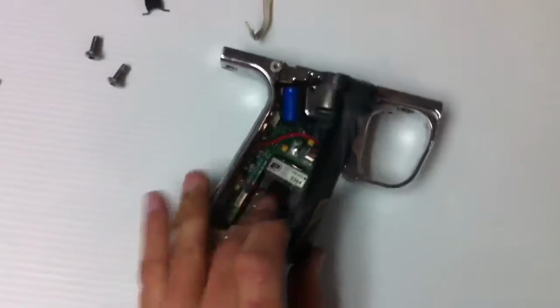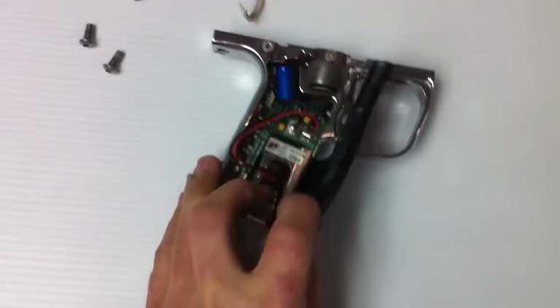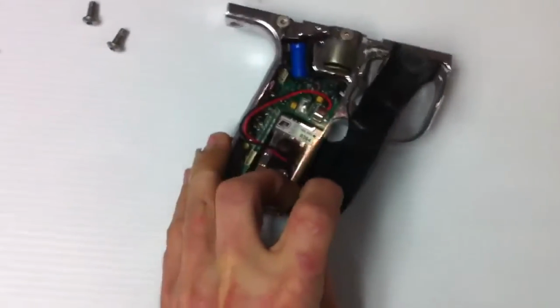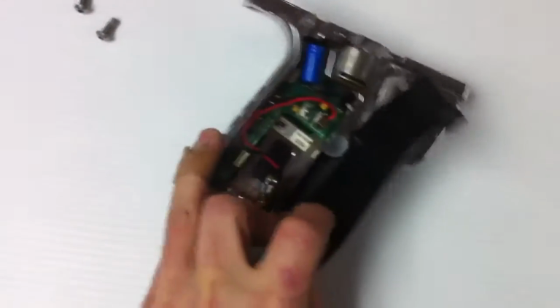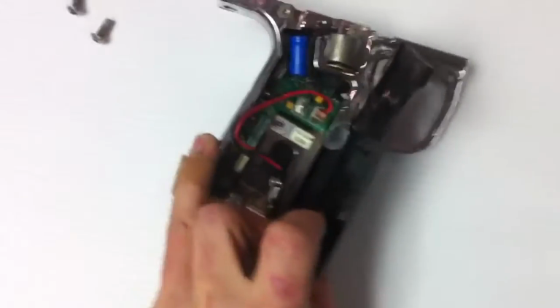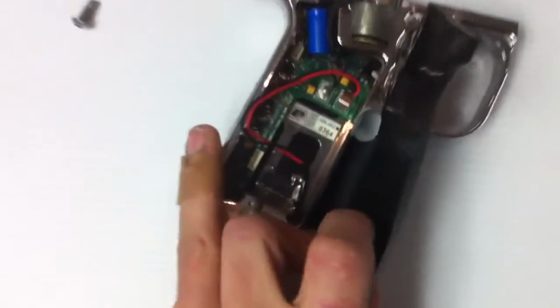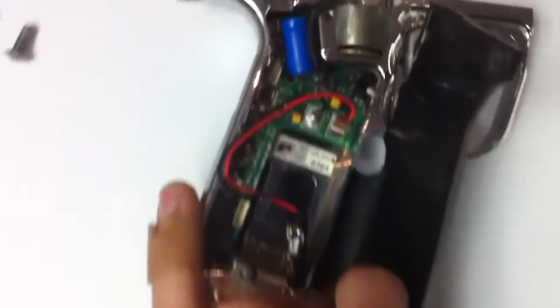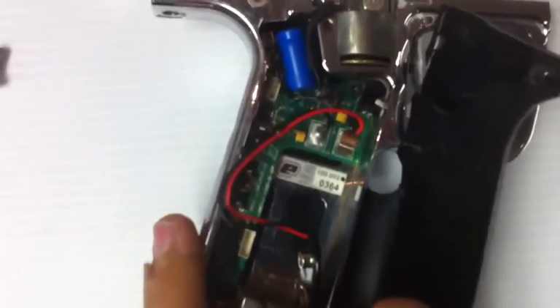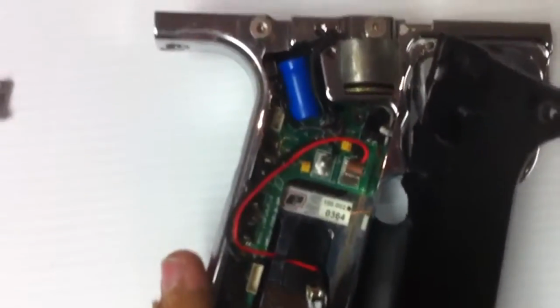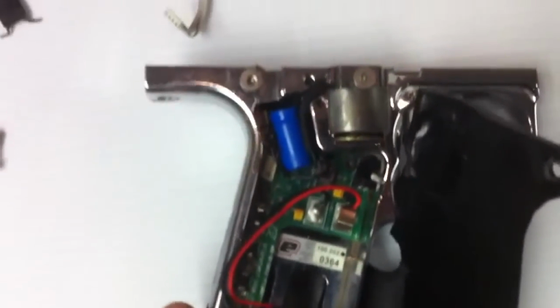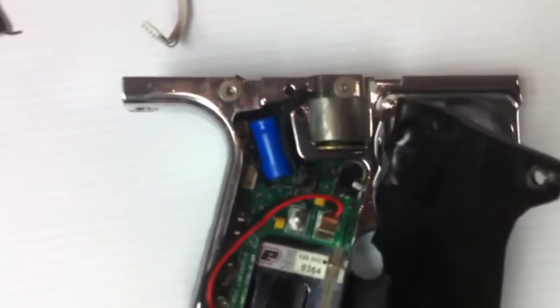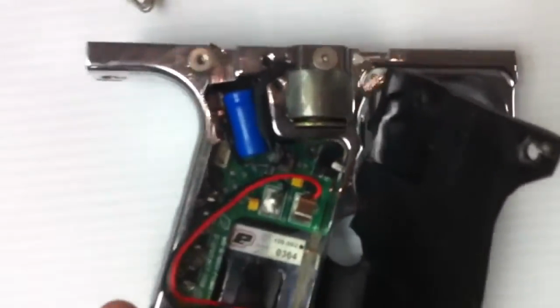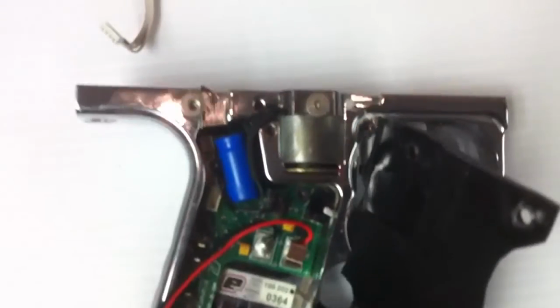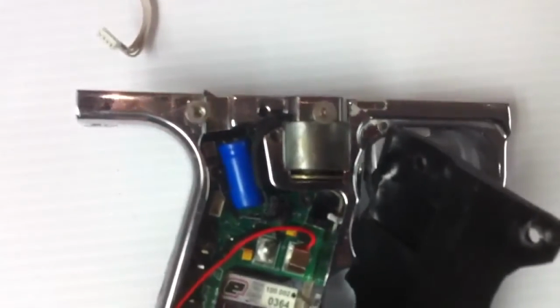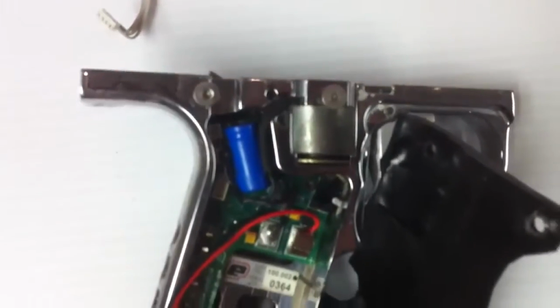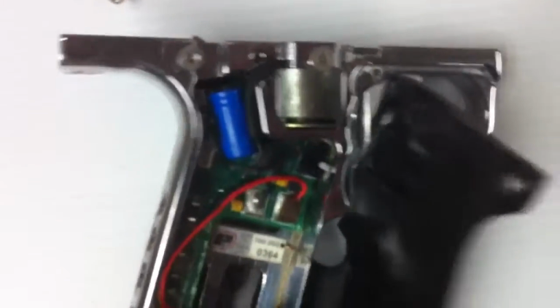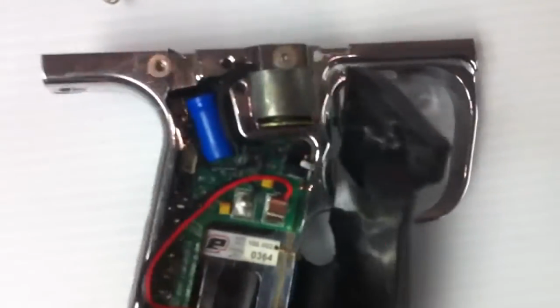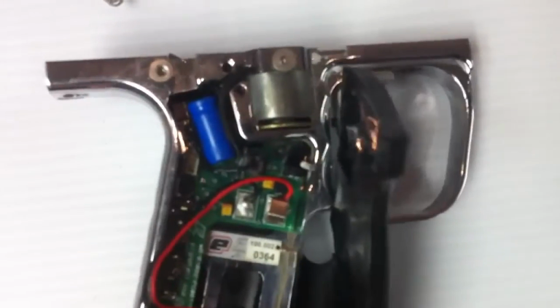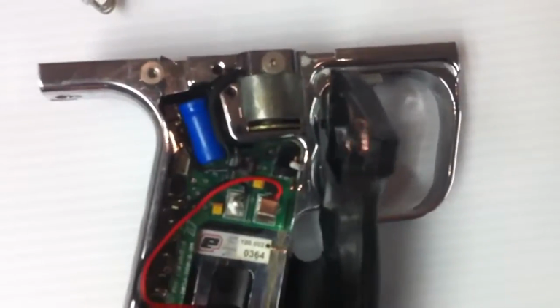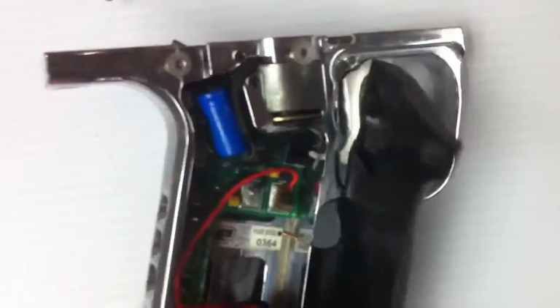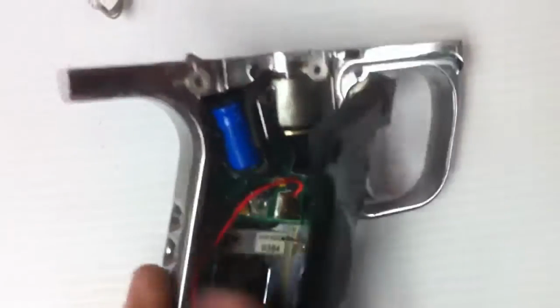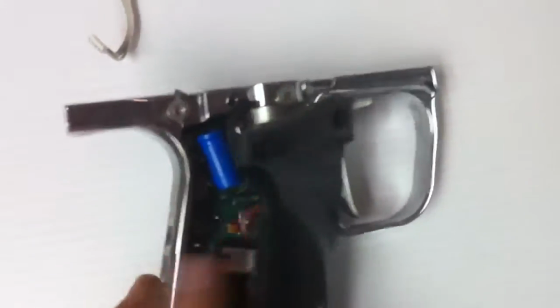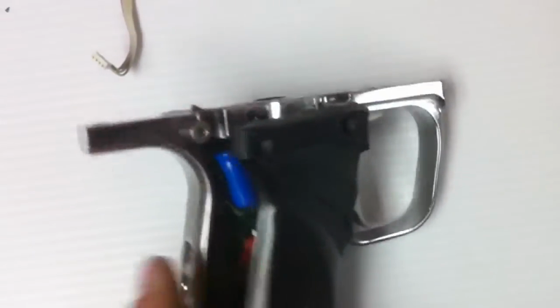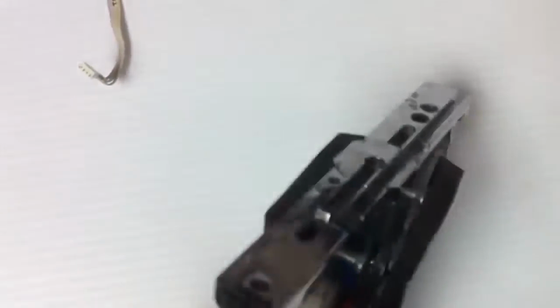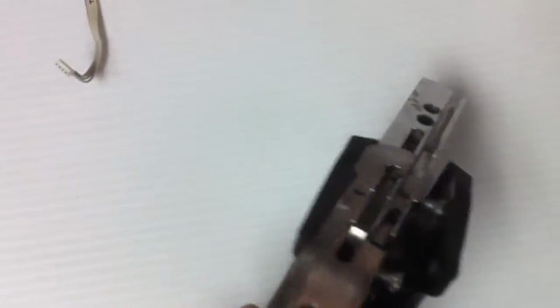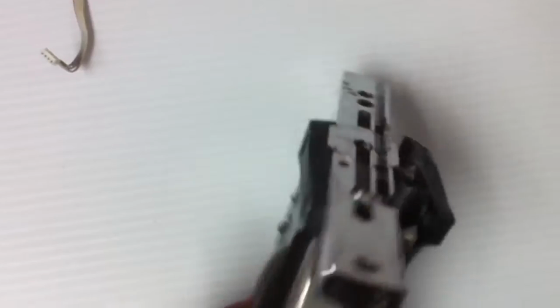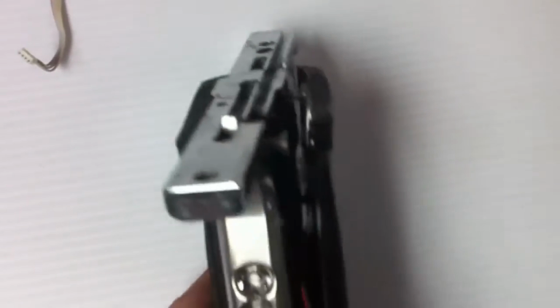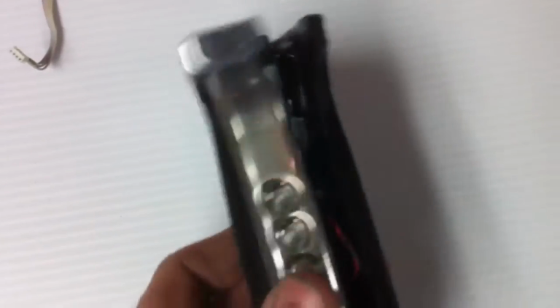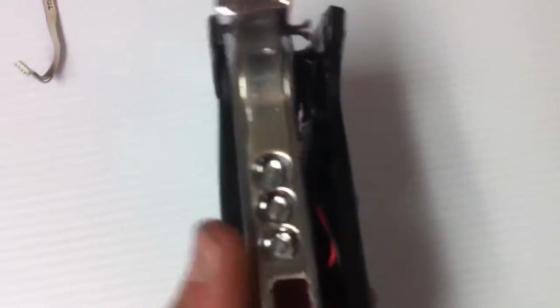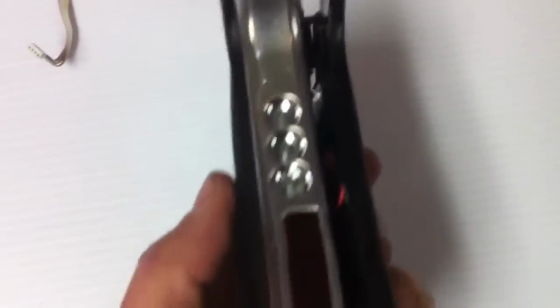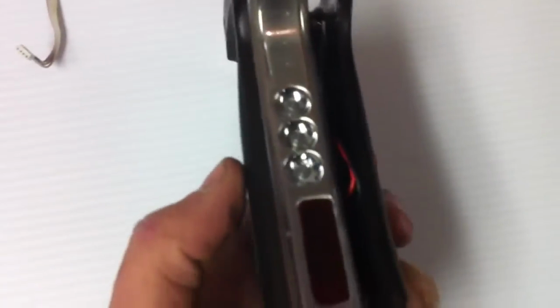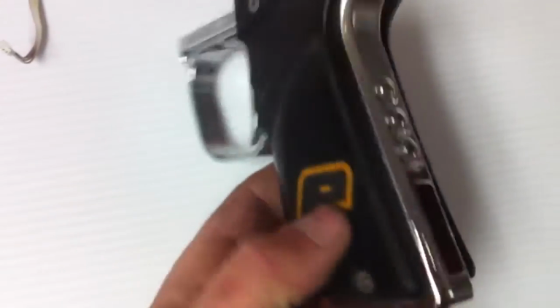I'll show you inside the frame here, get you a close up. It's seen some use, it's definitely not perfect, but everything works on it fine. Put in a gun test of that, everything works great. Kind of show you around a little bit here.